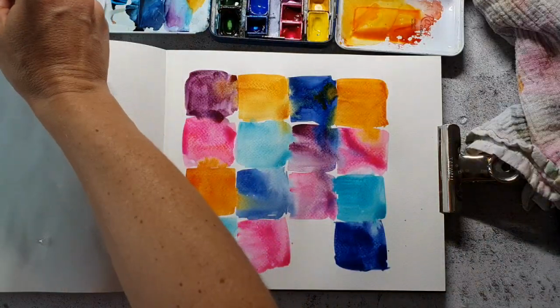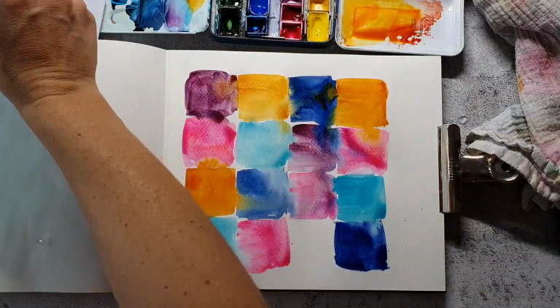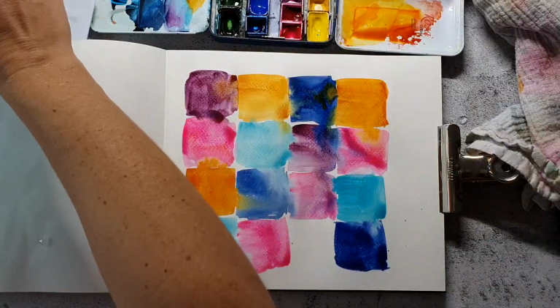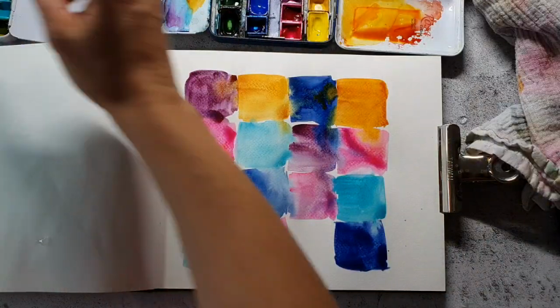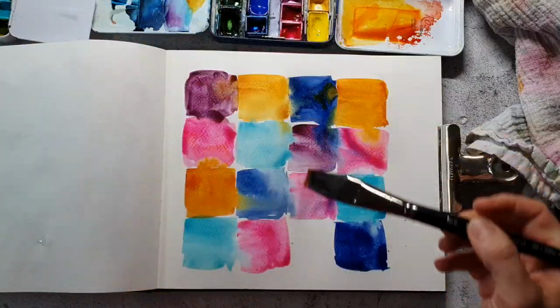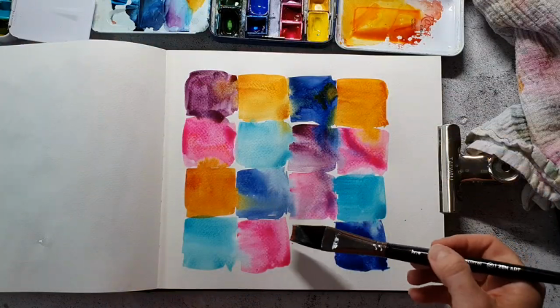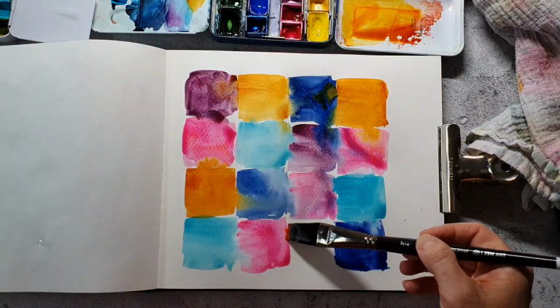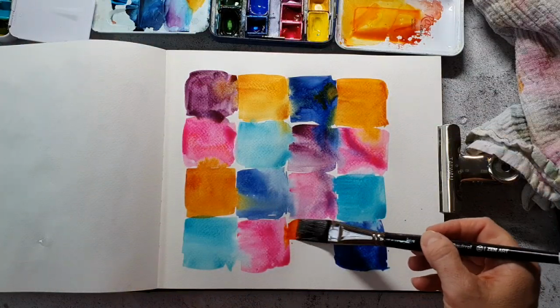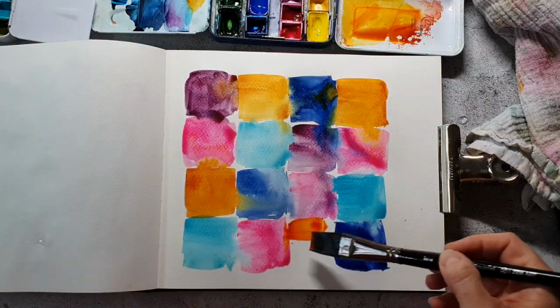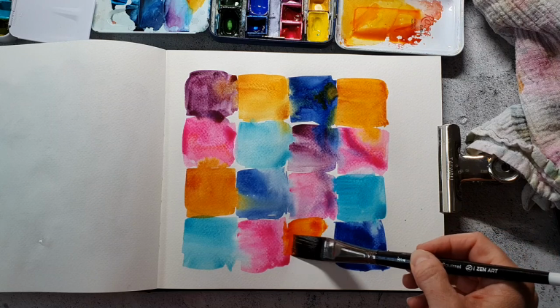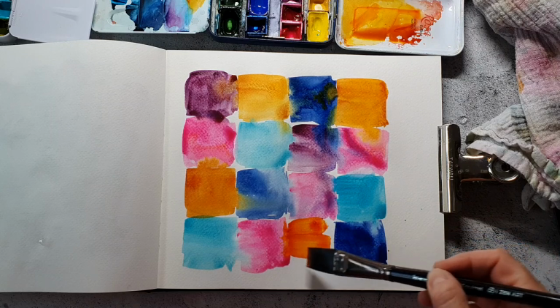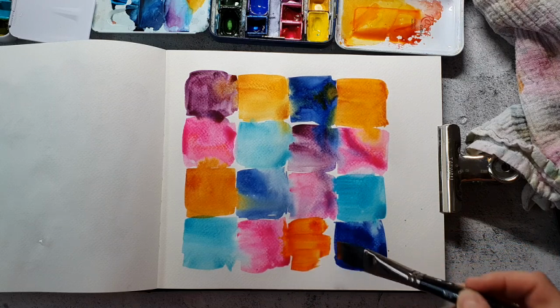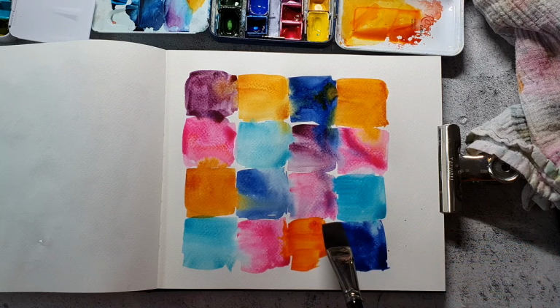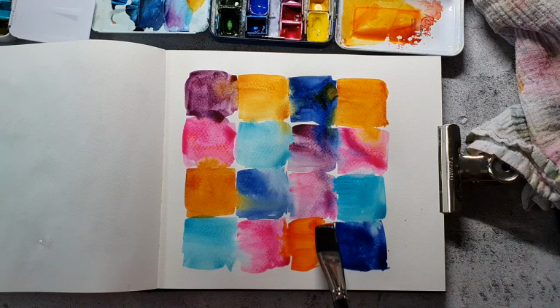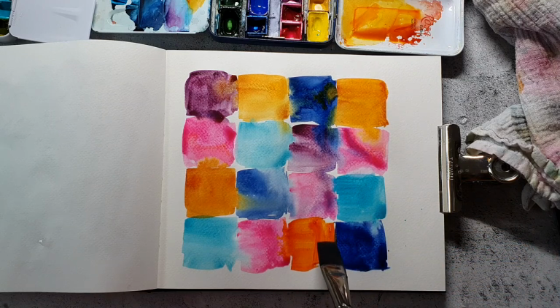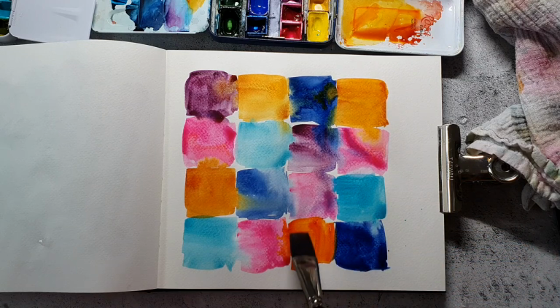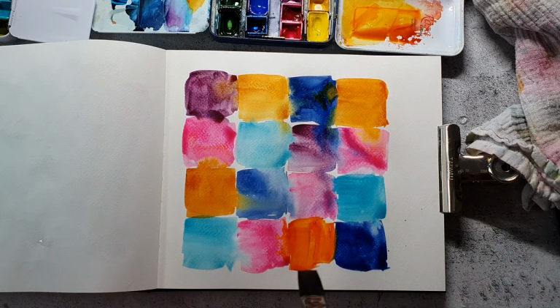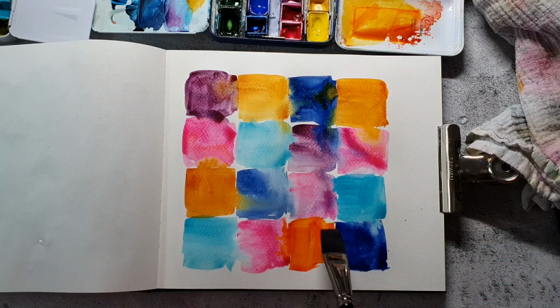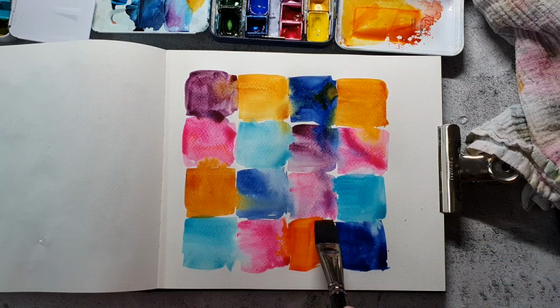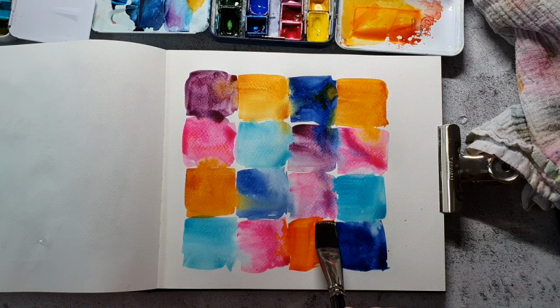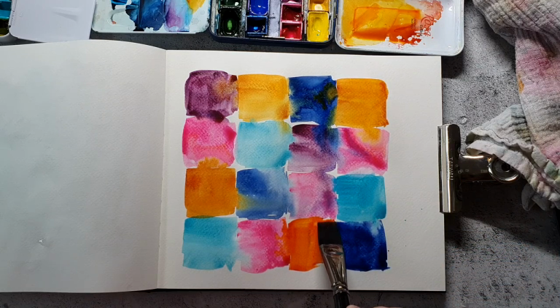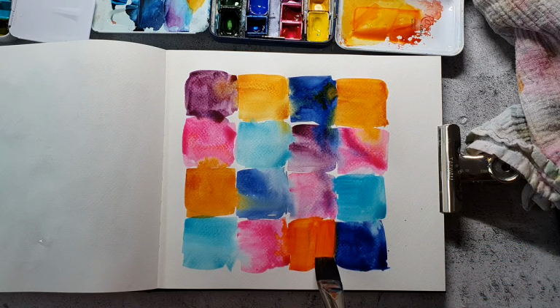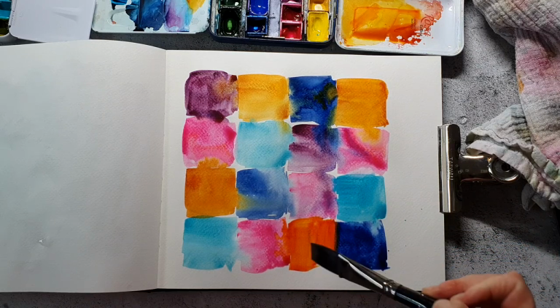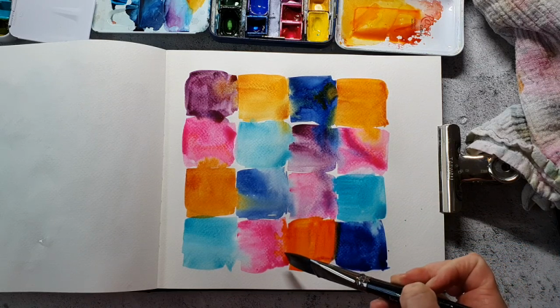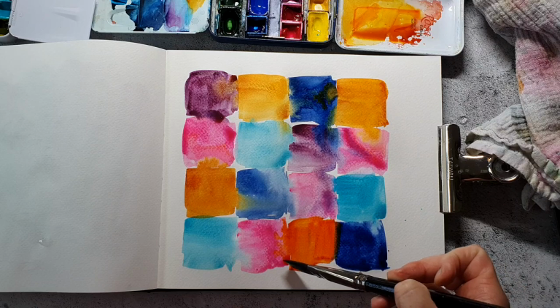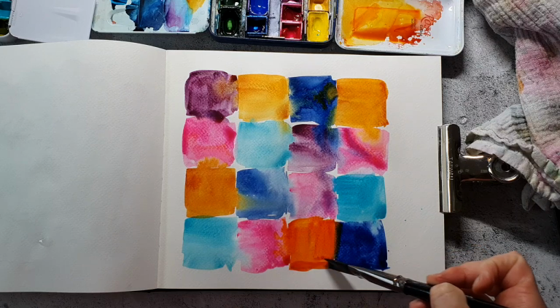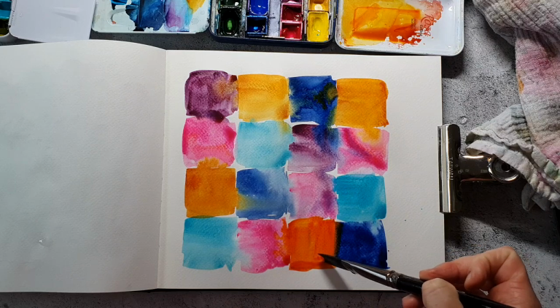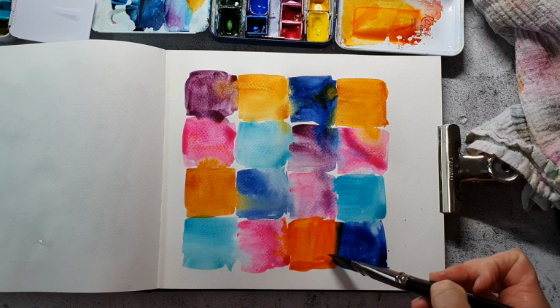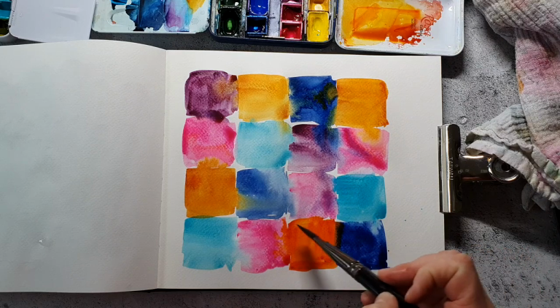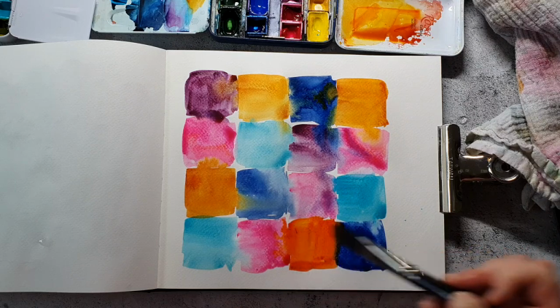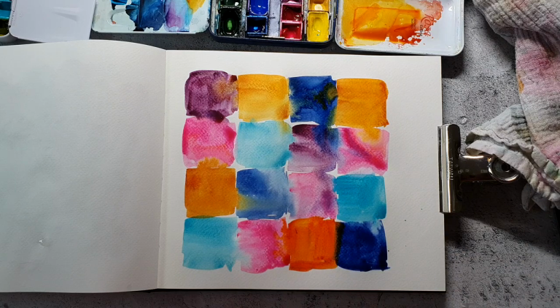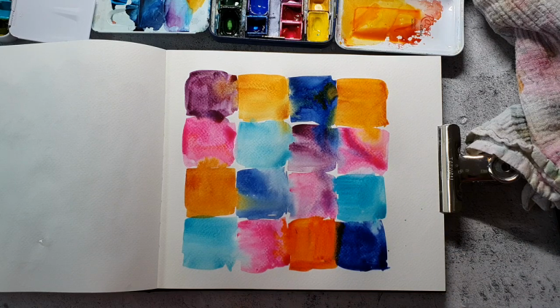For this last square I'm using not the Quinacridone Gold but the Pyrrole Orange — it's a little bit darker than Quinacridone Gold.